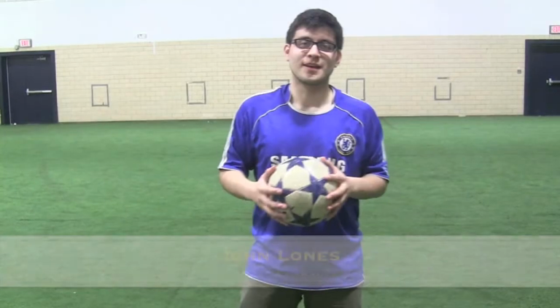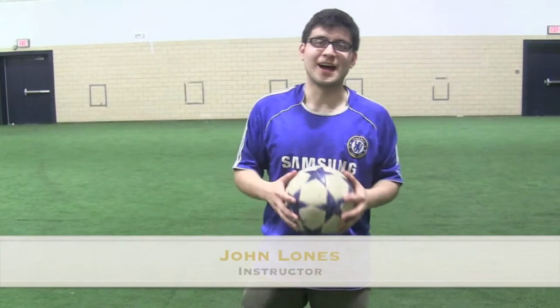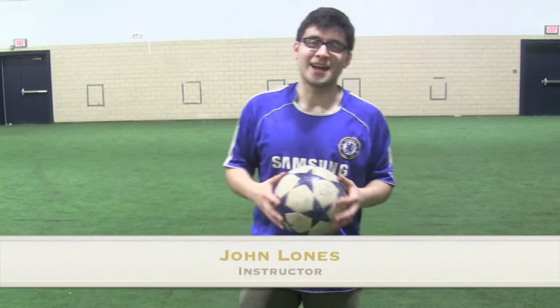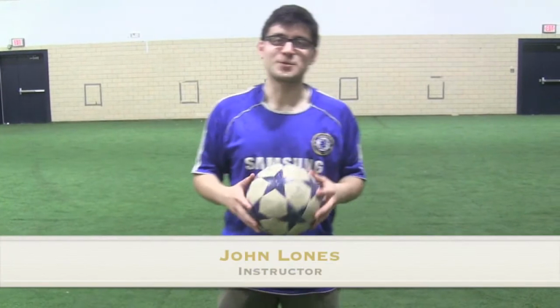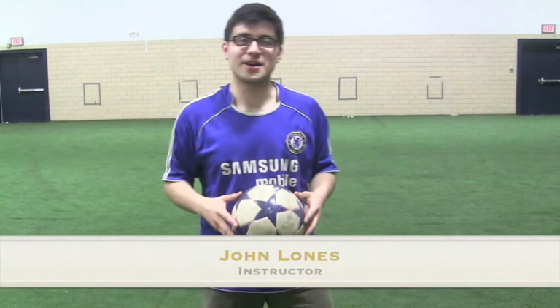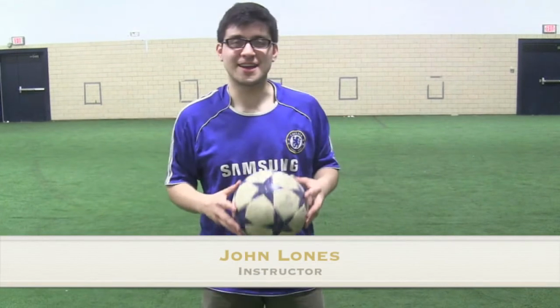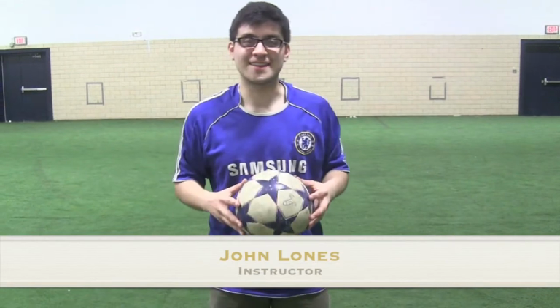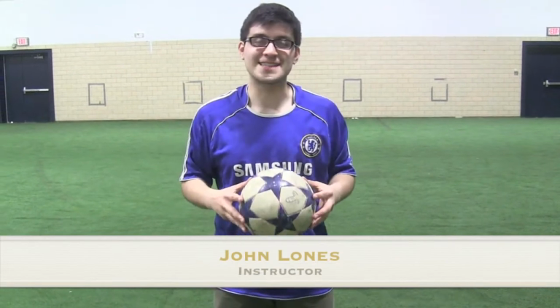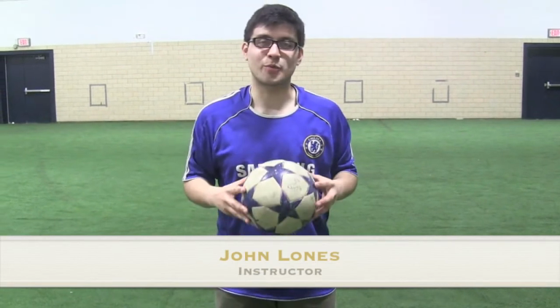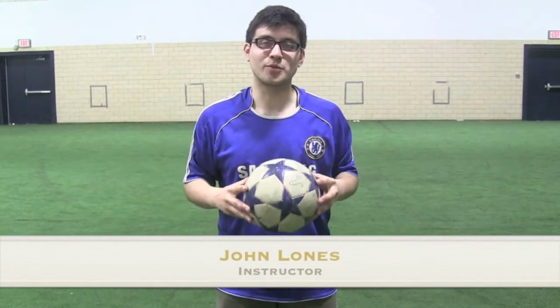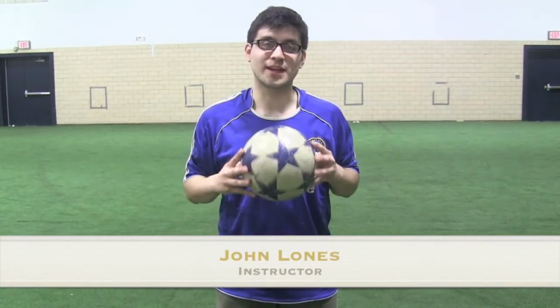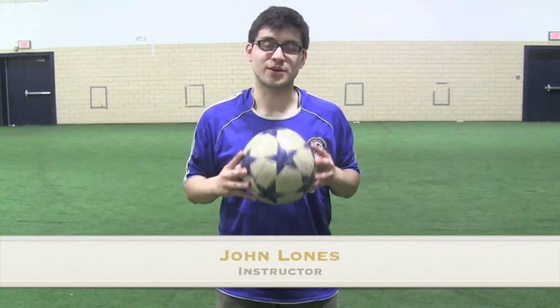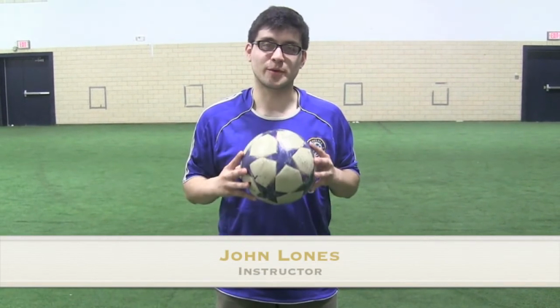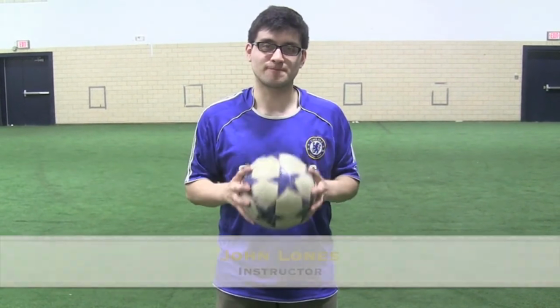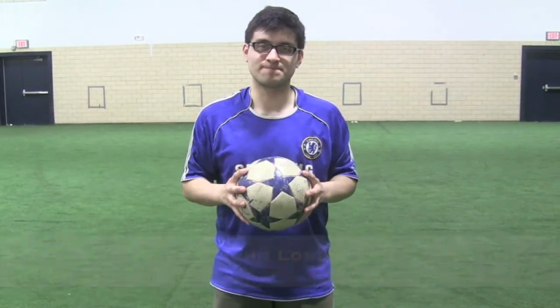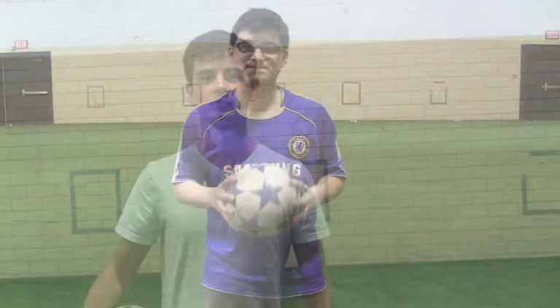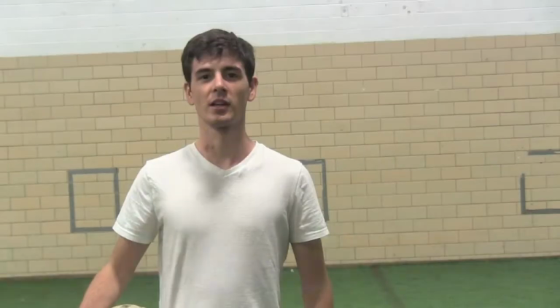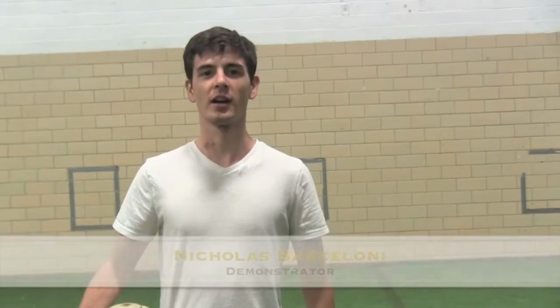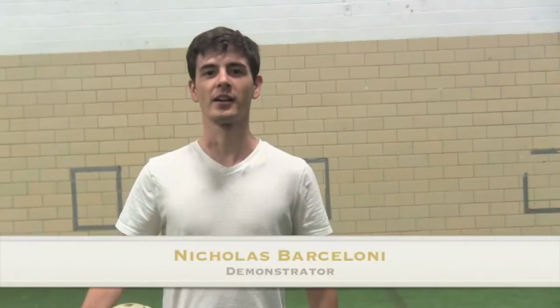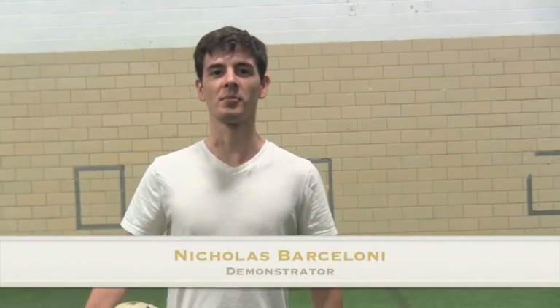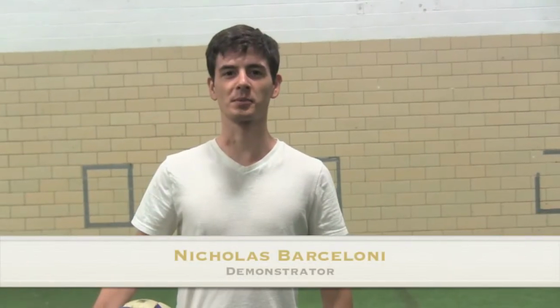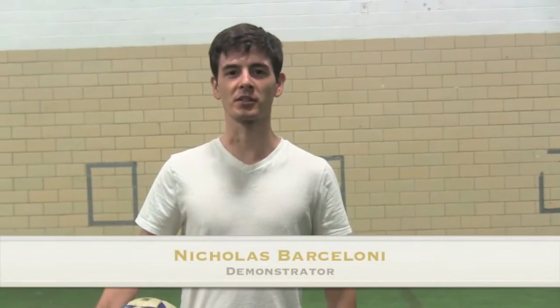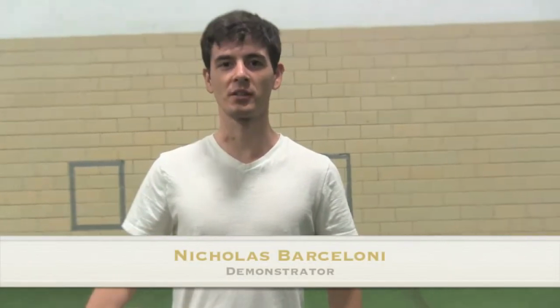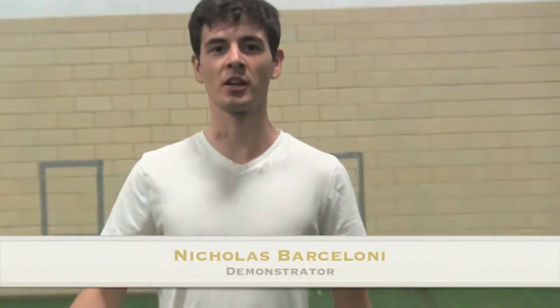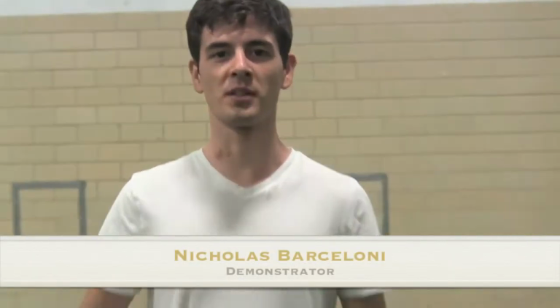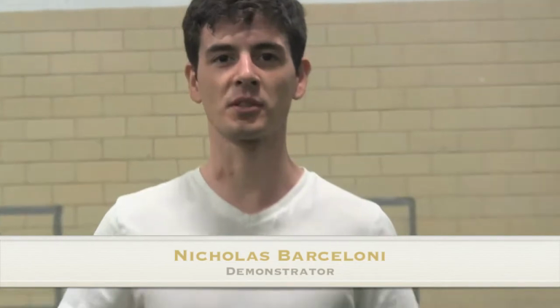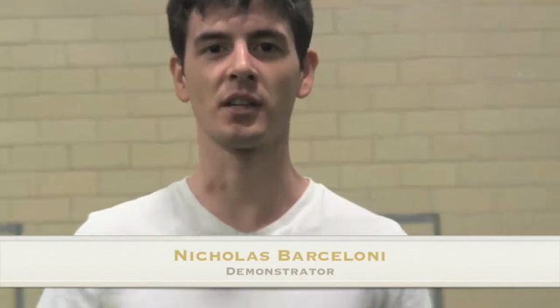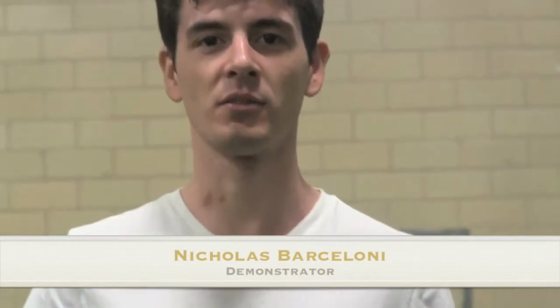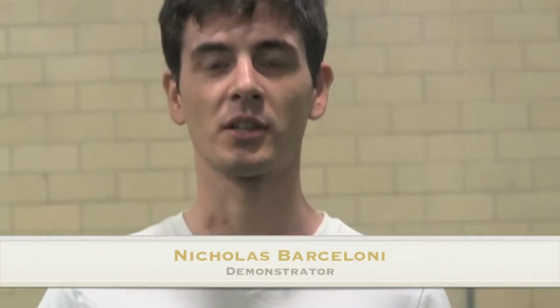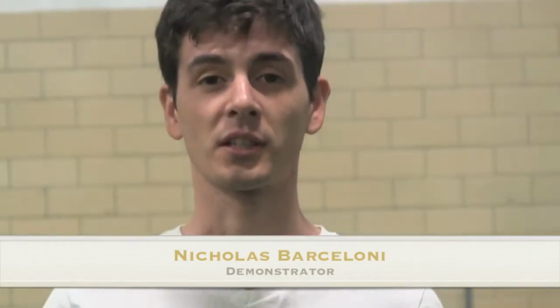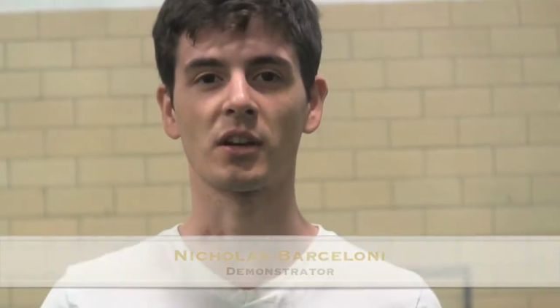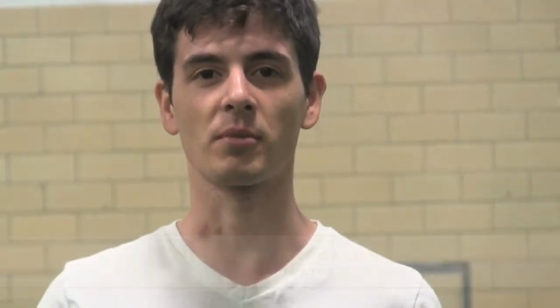Hi, I'm John and this is how to properly kick a soccer ball. Hi, I'm Nicholas Barcelloni and I'll be demonstrating how to kick a soccer ball.